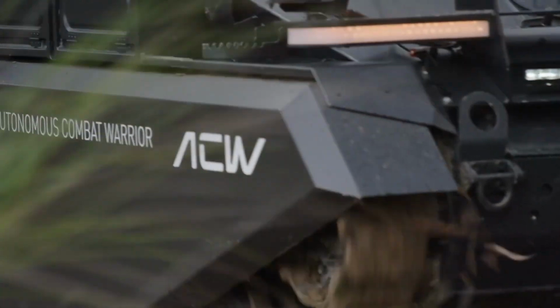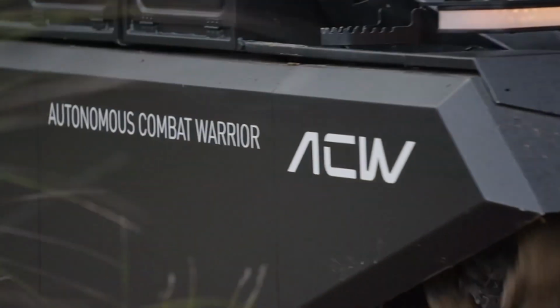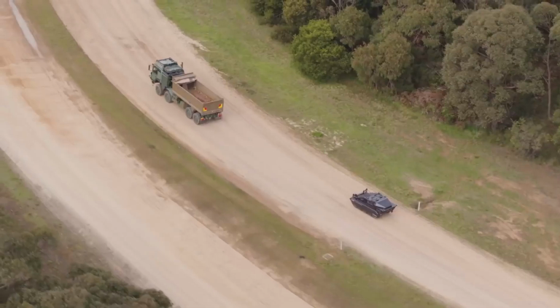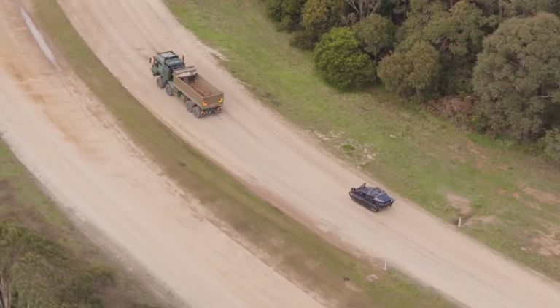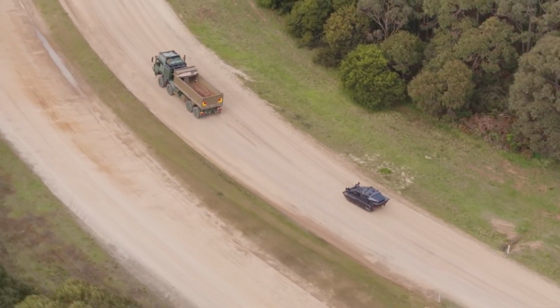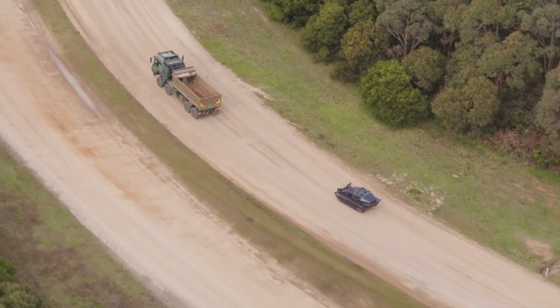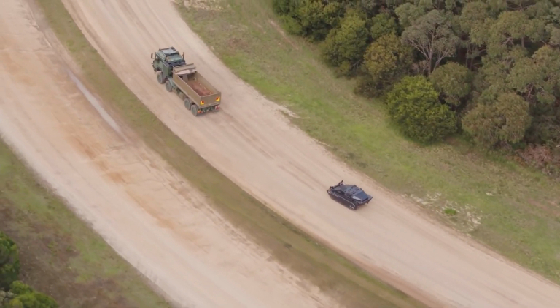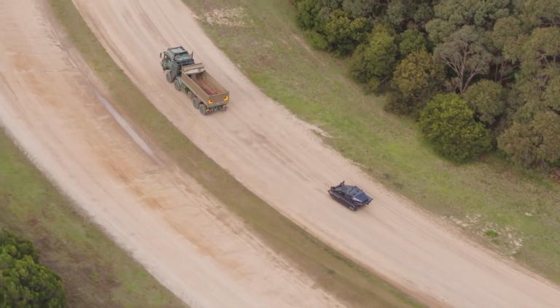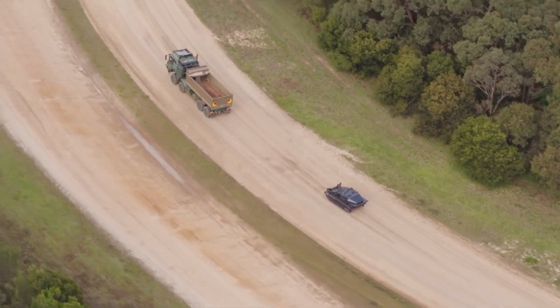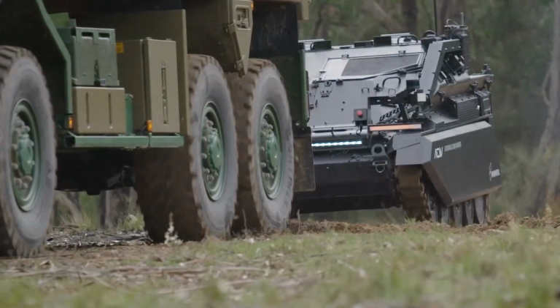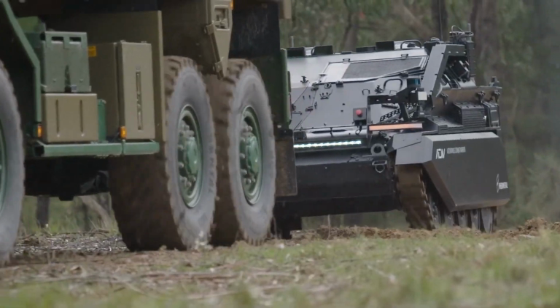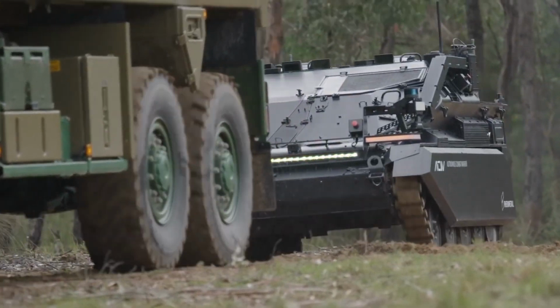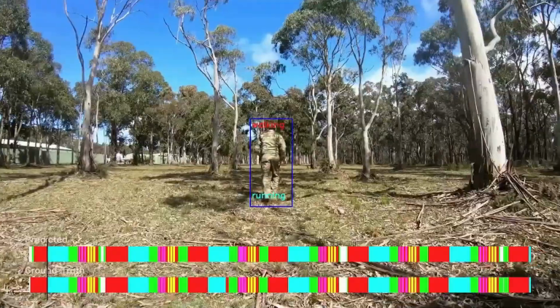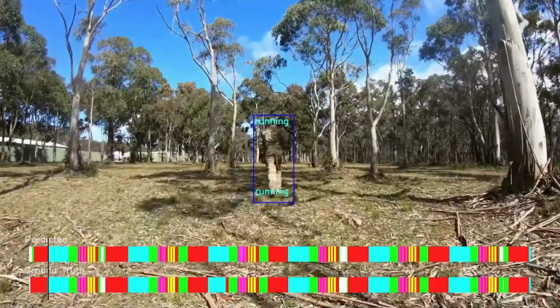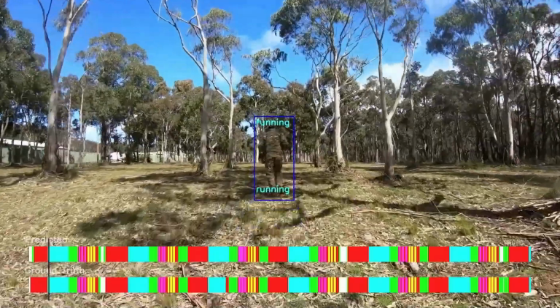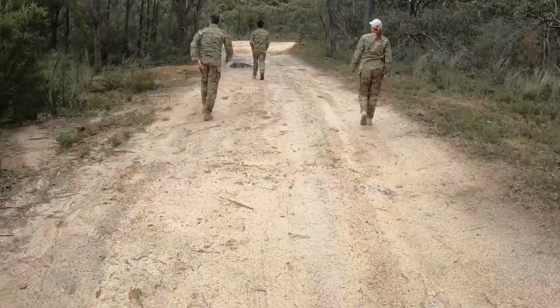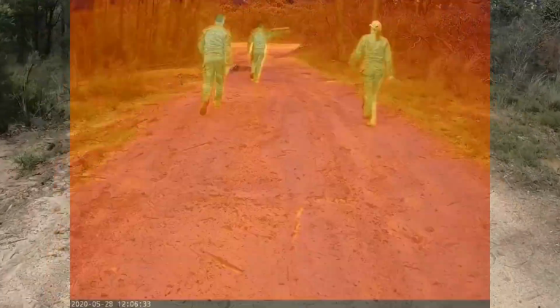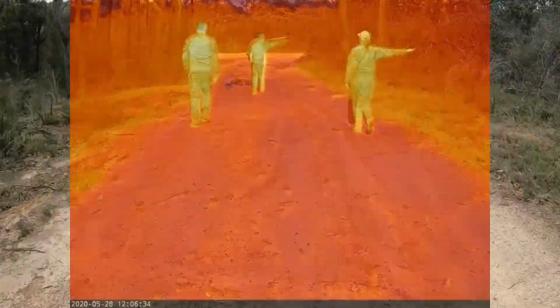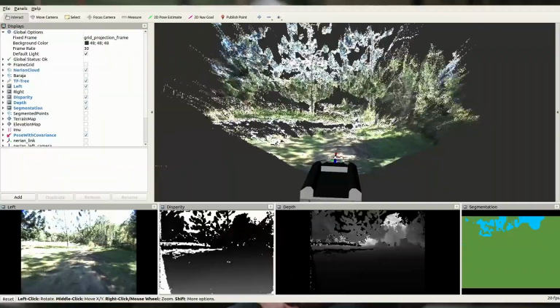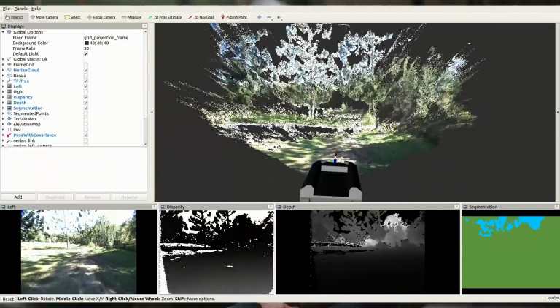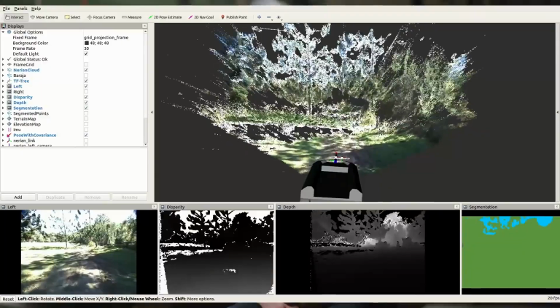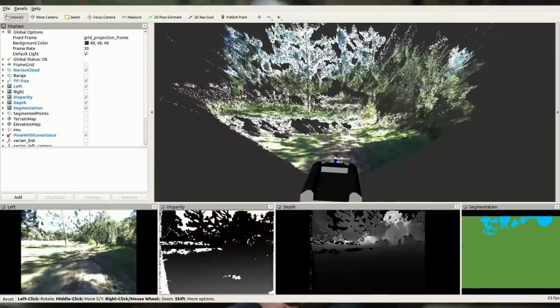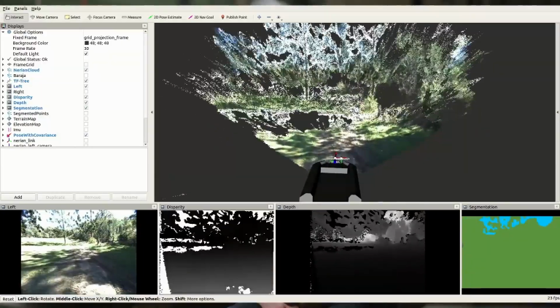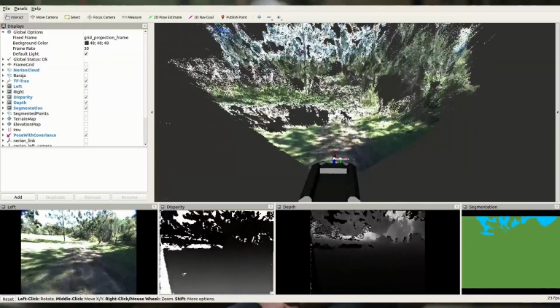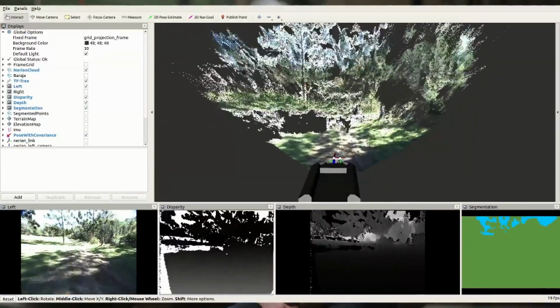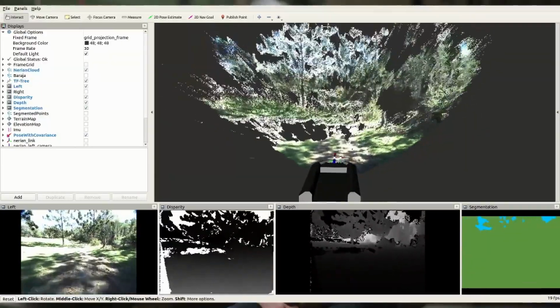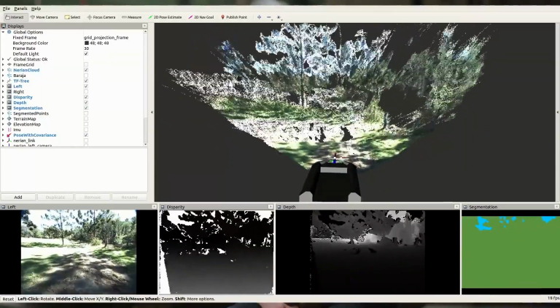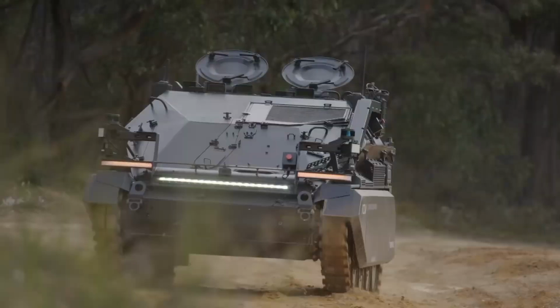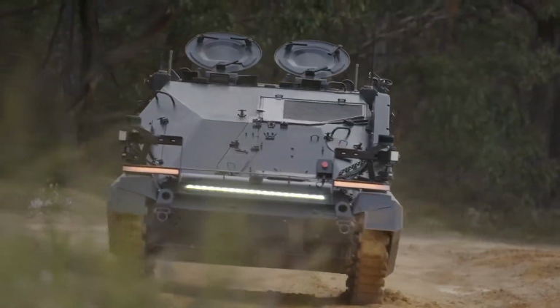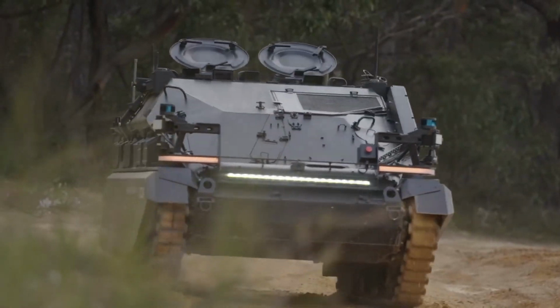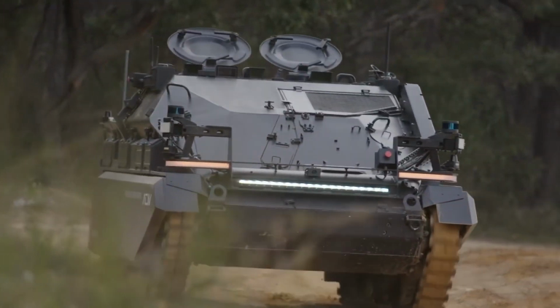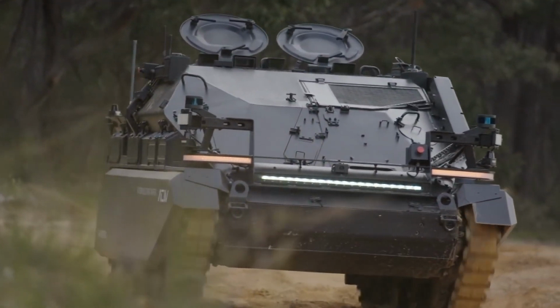If set to follow-on mode, the Weissel follows a lead vehicle in convoy mode or behind patrolling soldiers. Other features include computer vision for terrain recognition and advanced LiDAR technology.